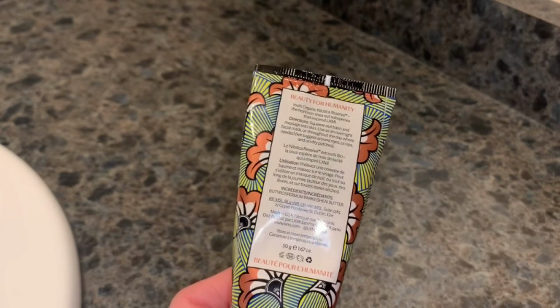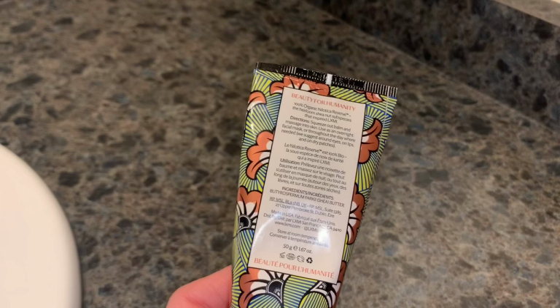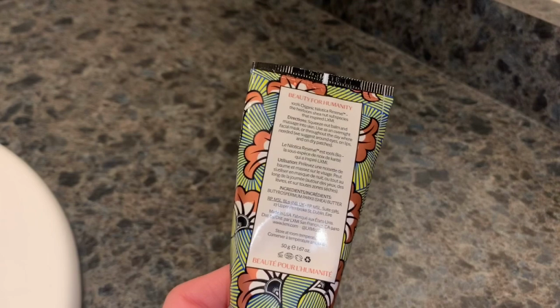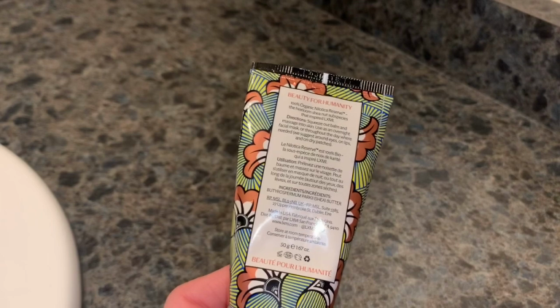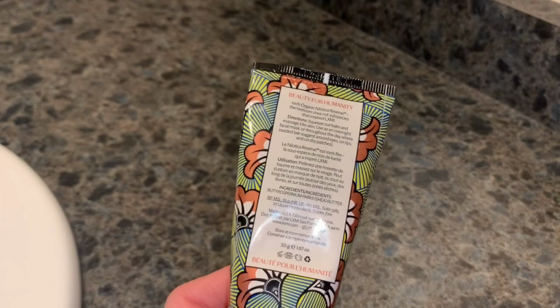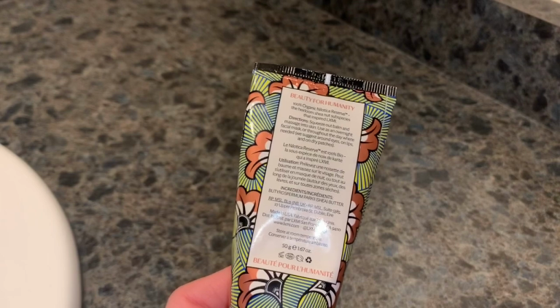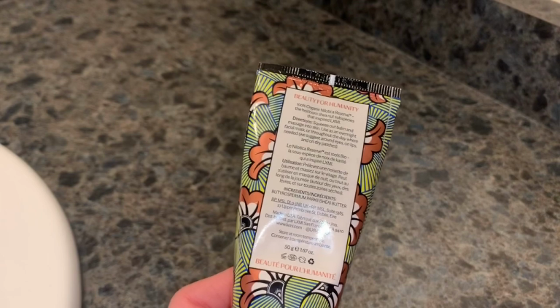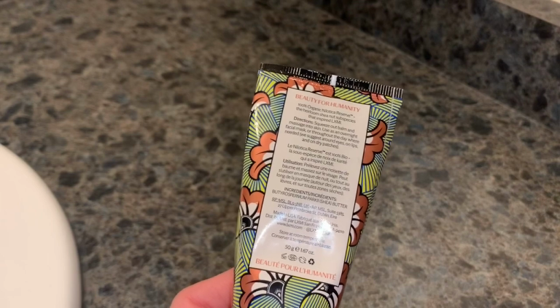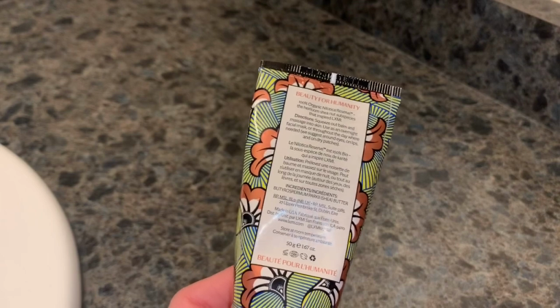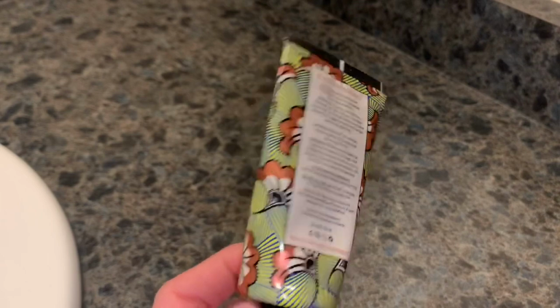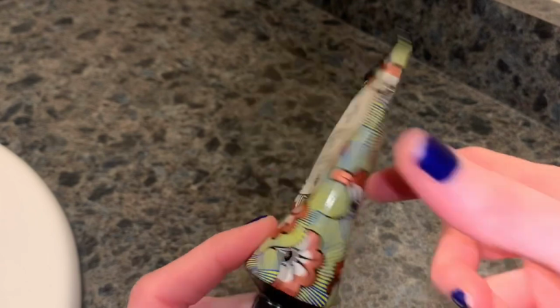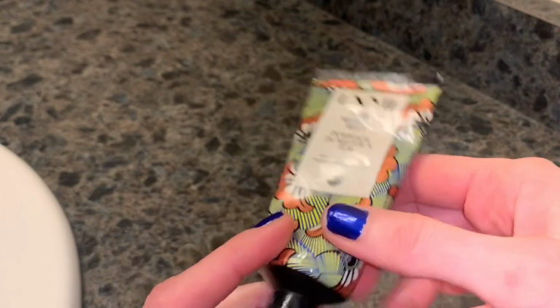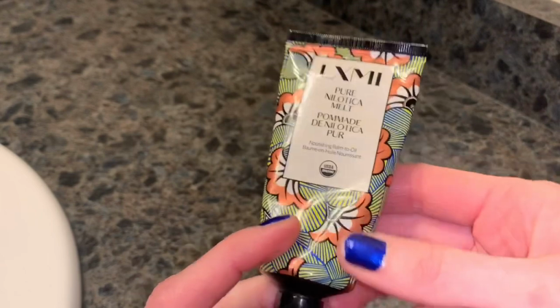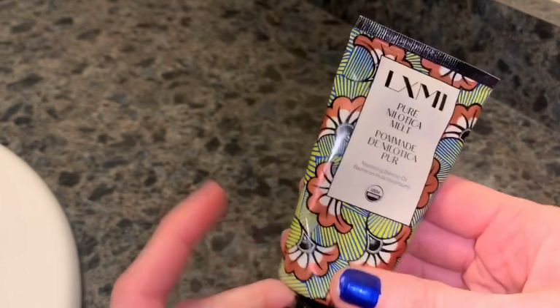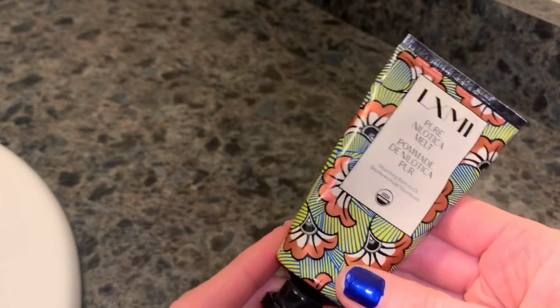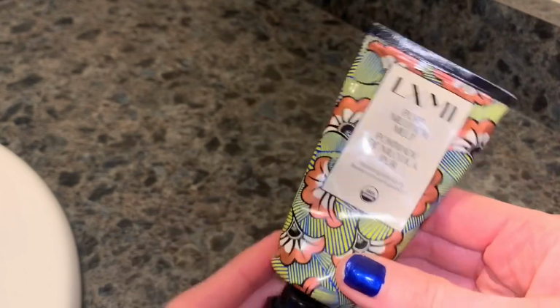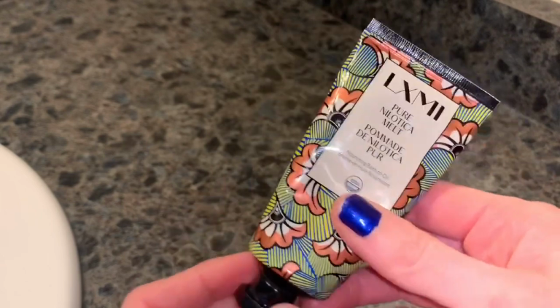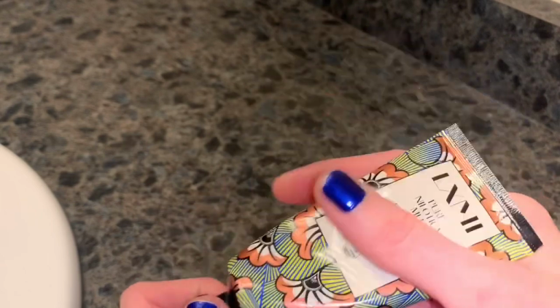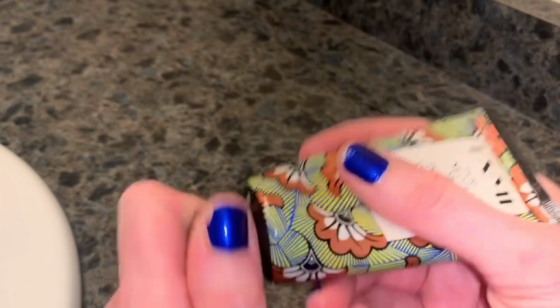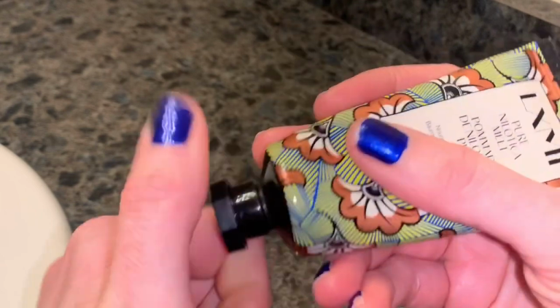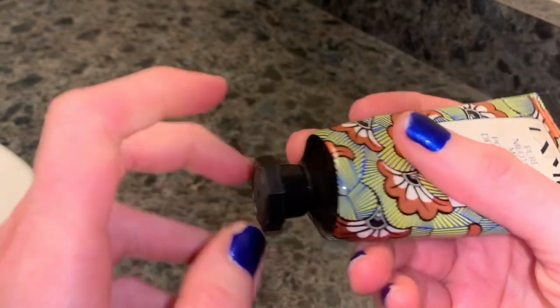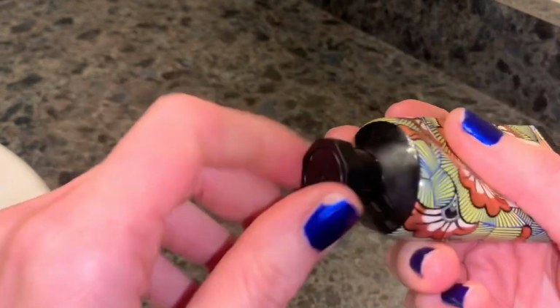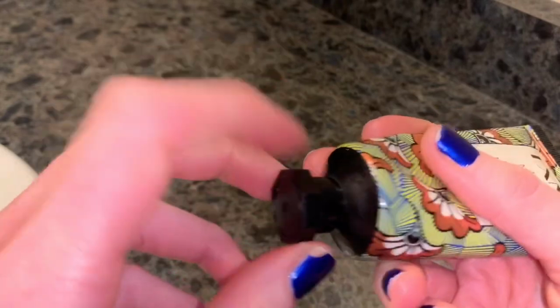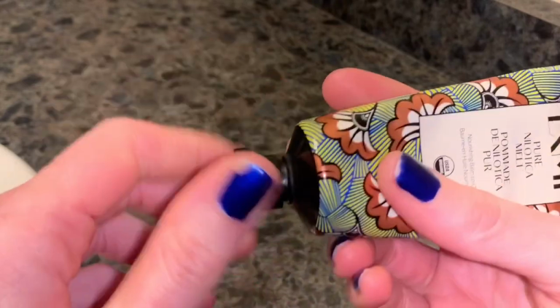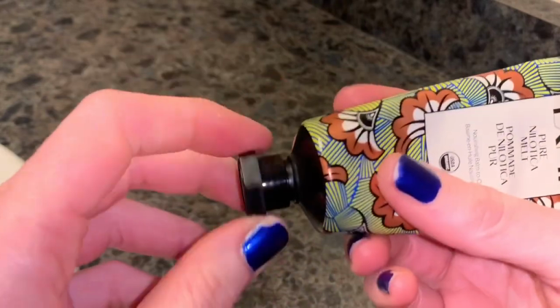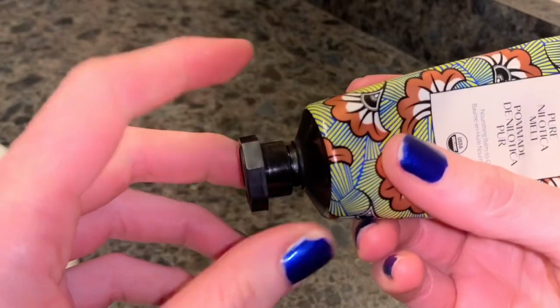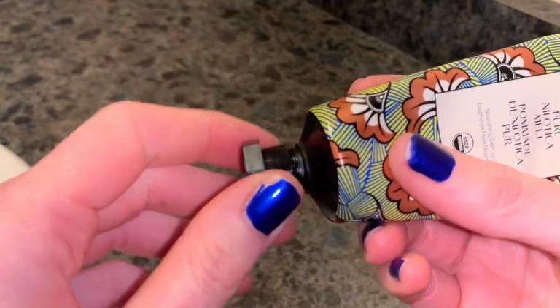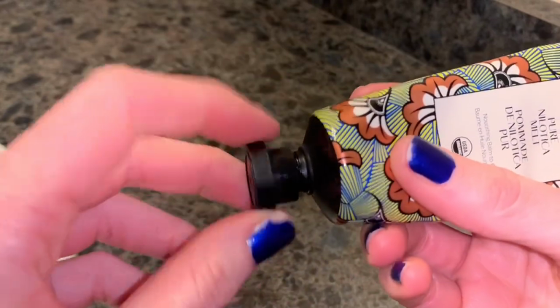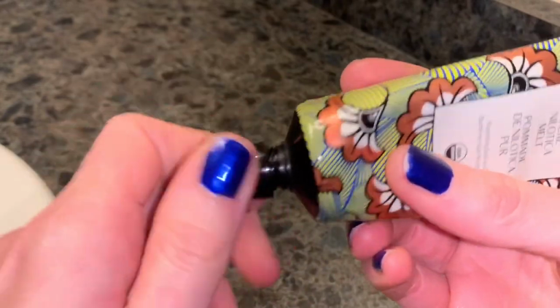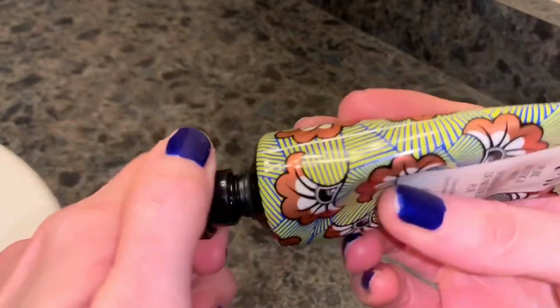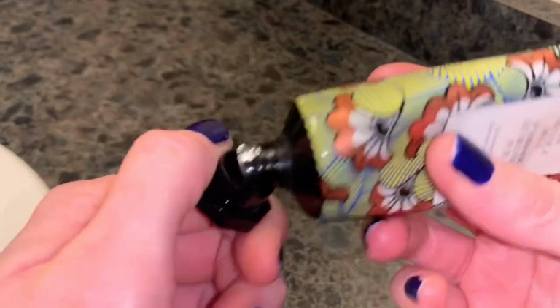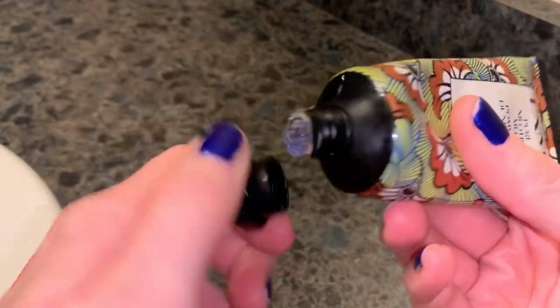We're going to squeeze some out. I want to let you guys know I think the packaging is really, really pretty. It just has this twist top.